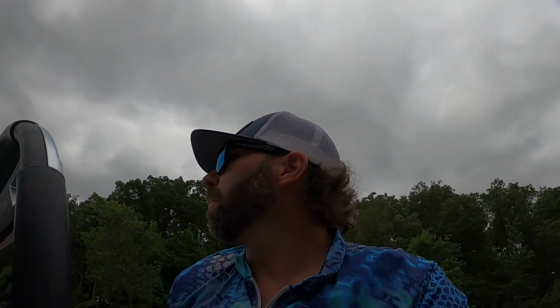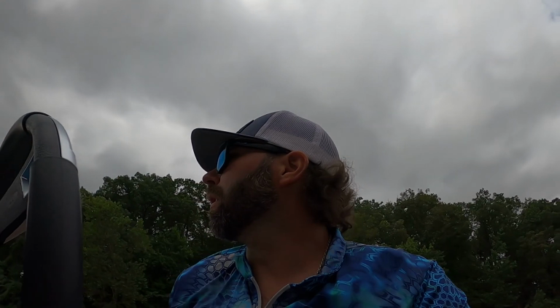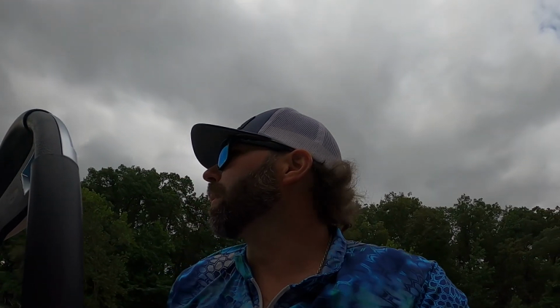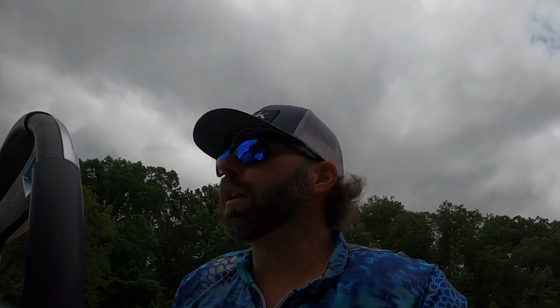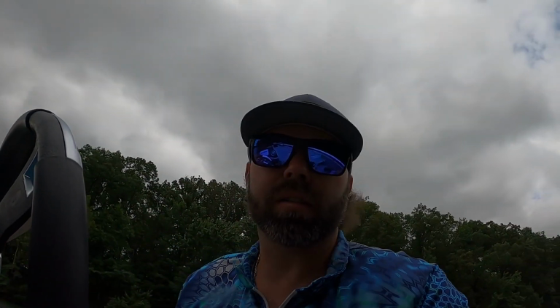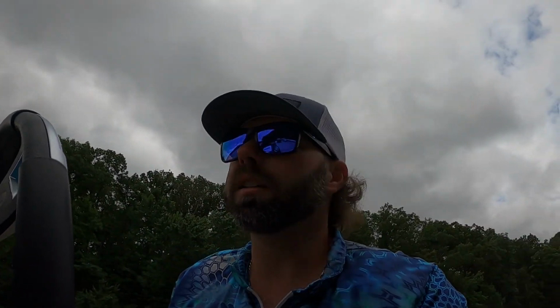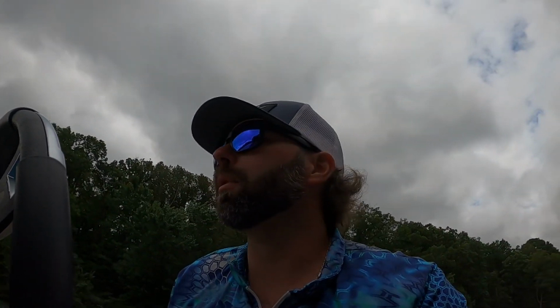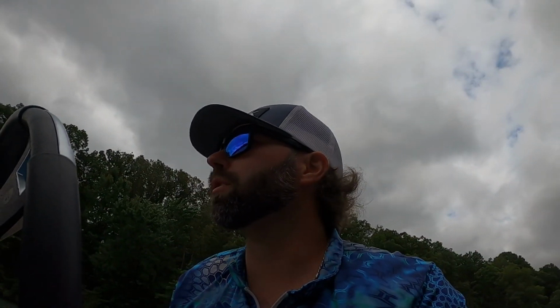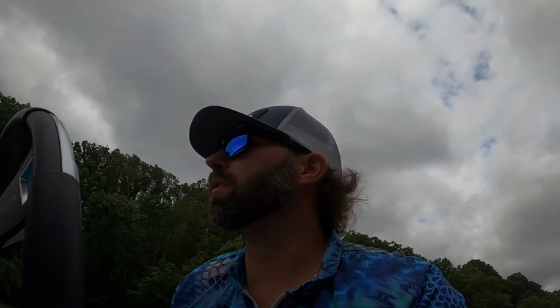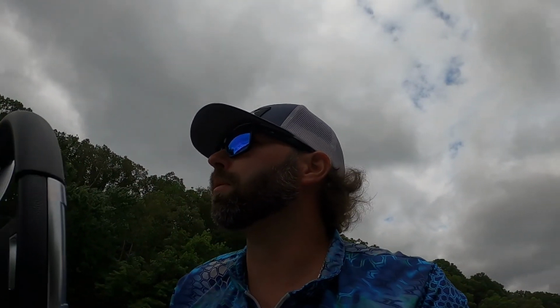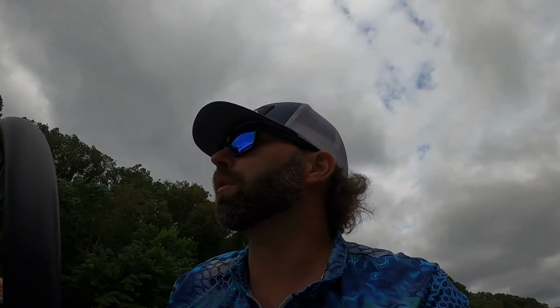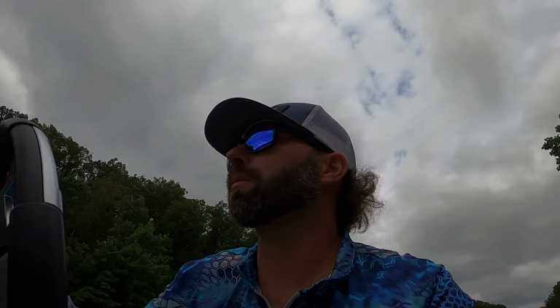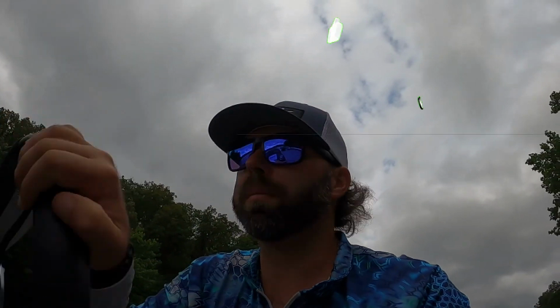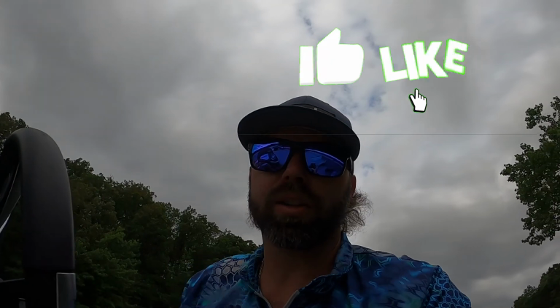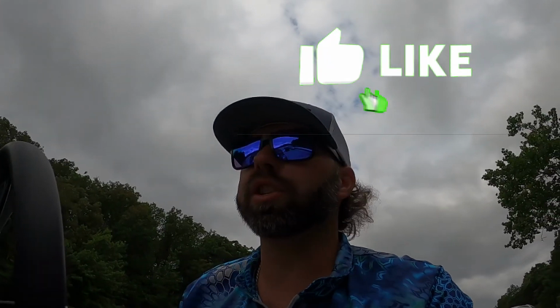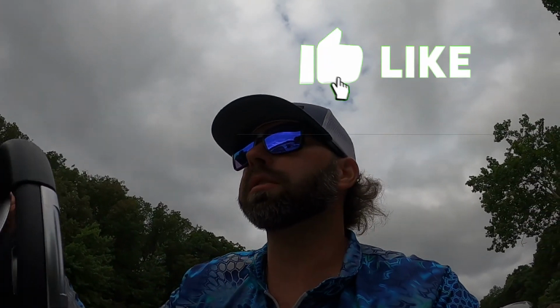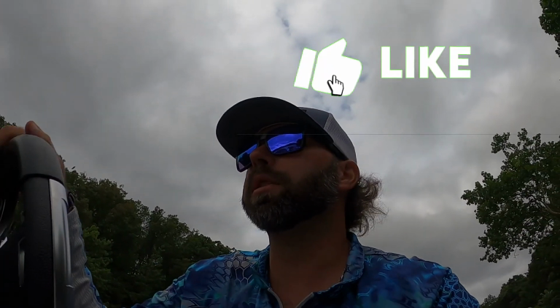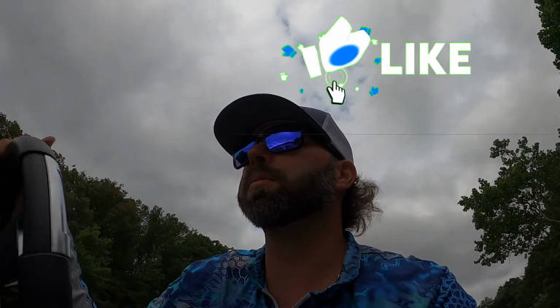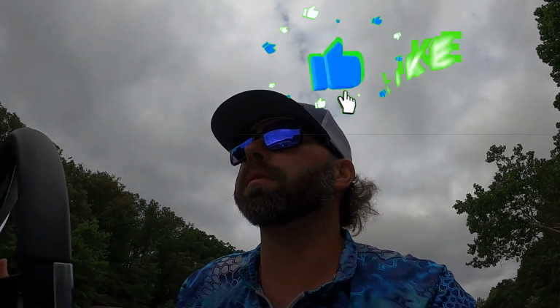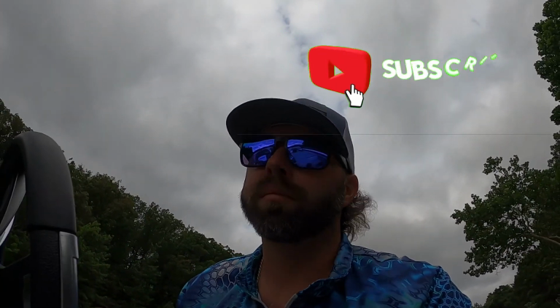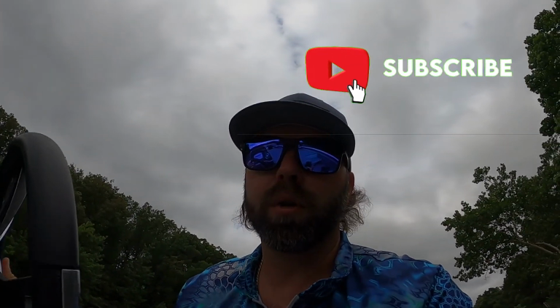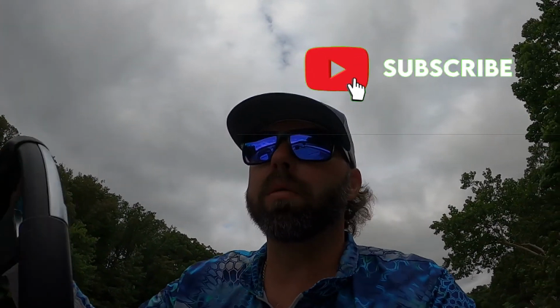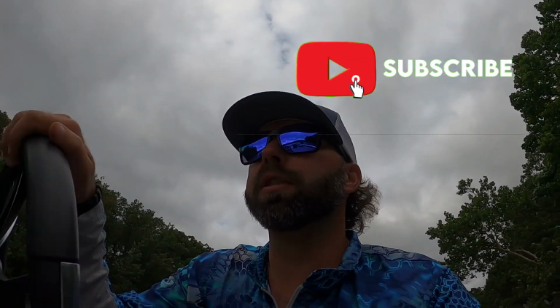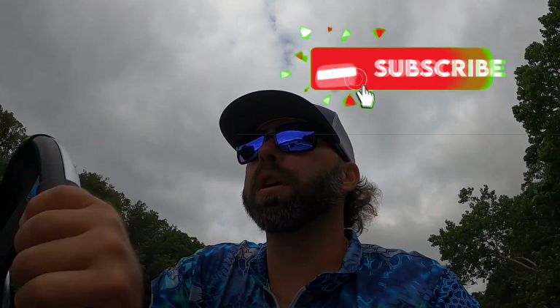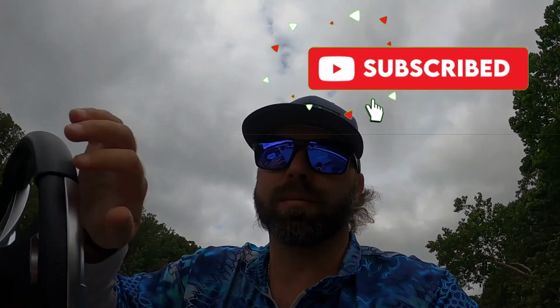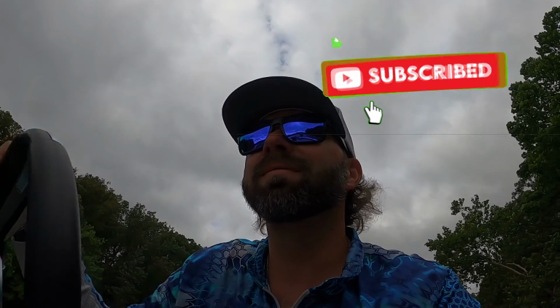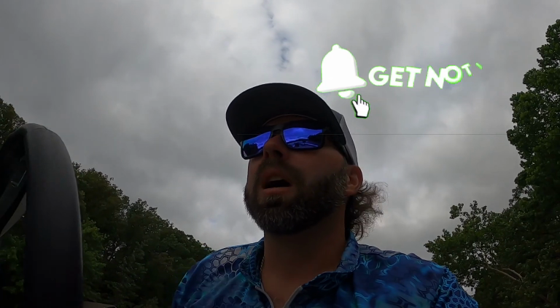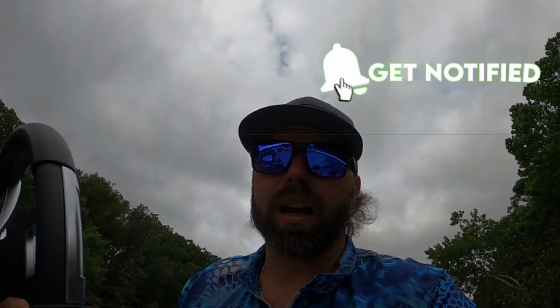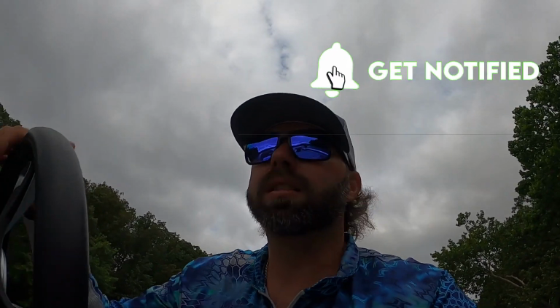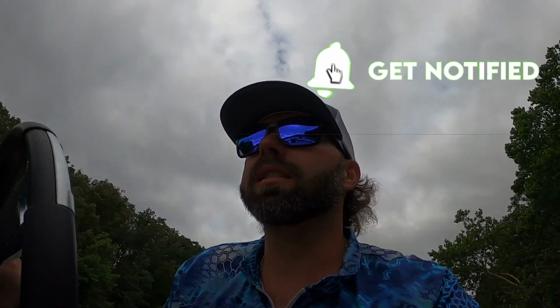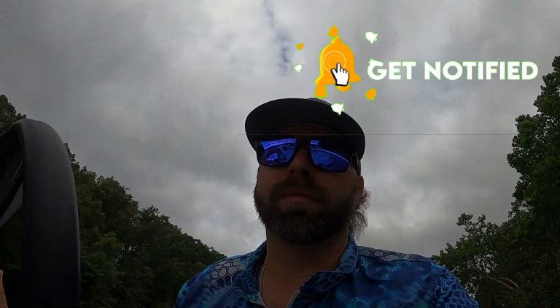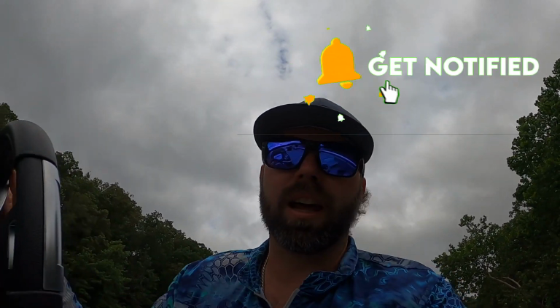Speaking of glide baits, I've got some pretty interesting things coming up, so be sure to subscribe and check out the channel. I've been doing some experimenting — who knows, maybe we'll have something cool coming up. Alright guys, take it easy, tight lines.